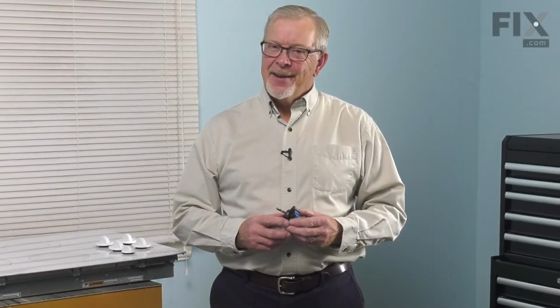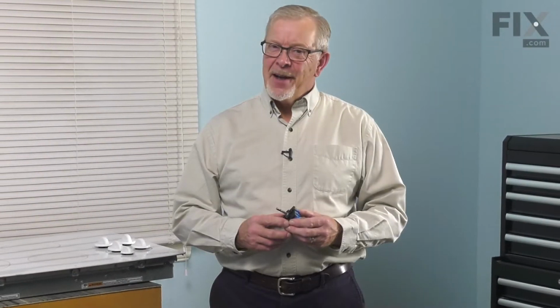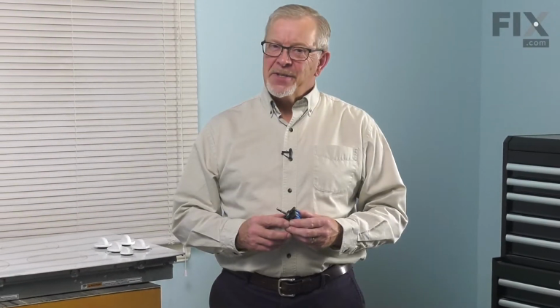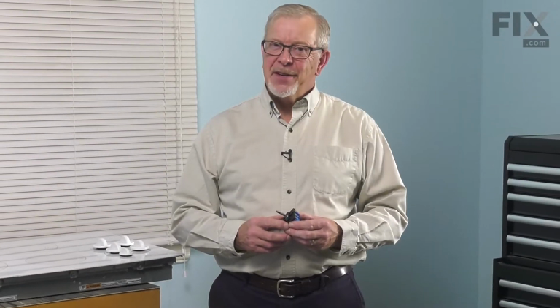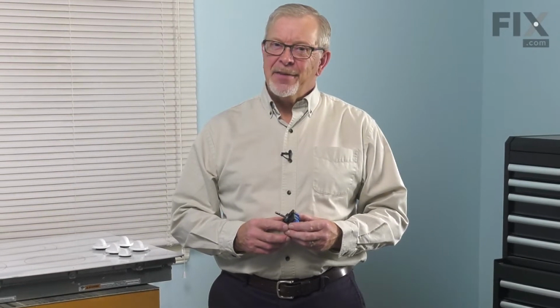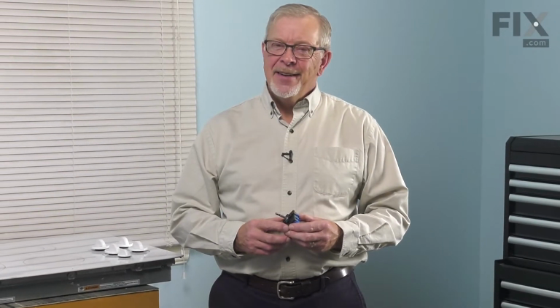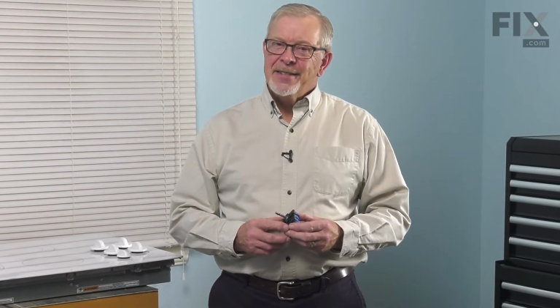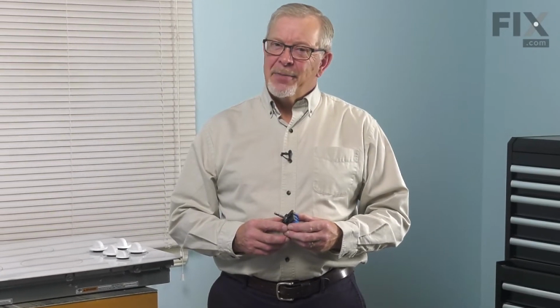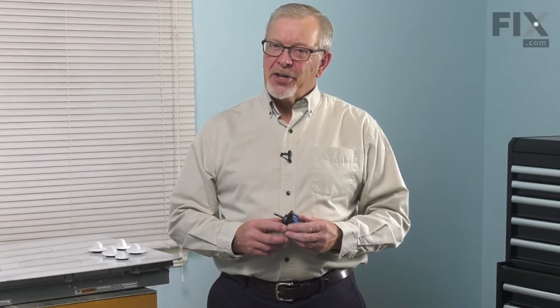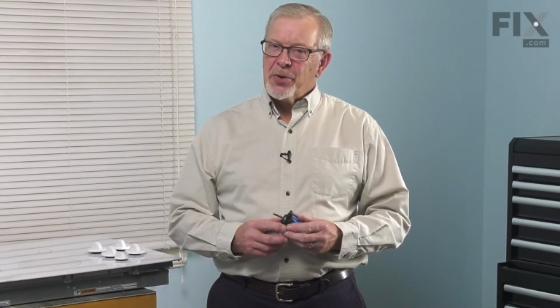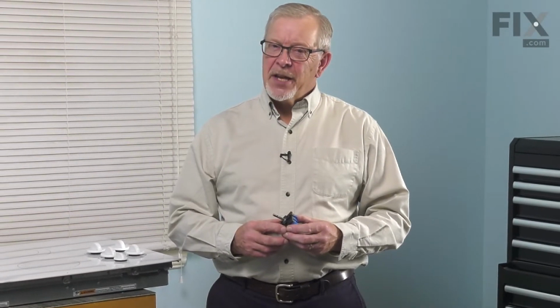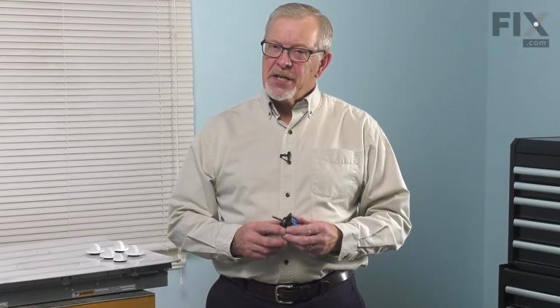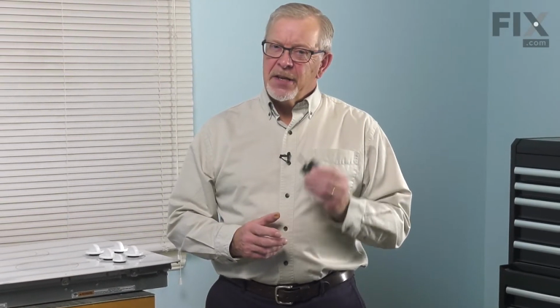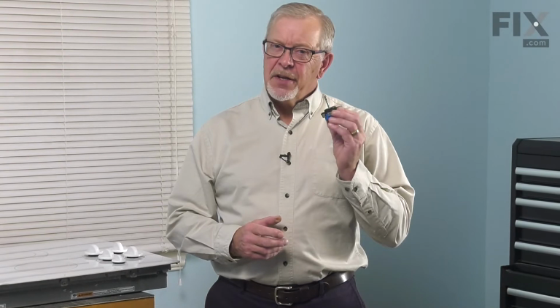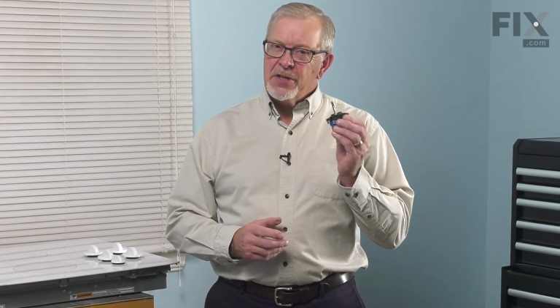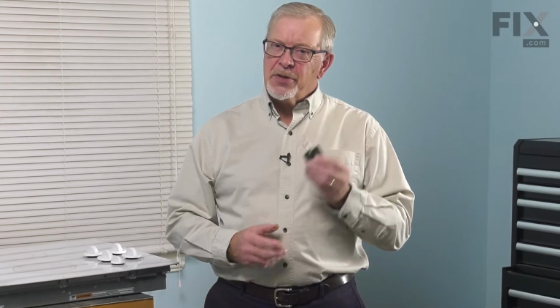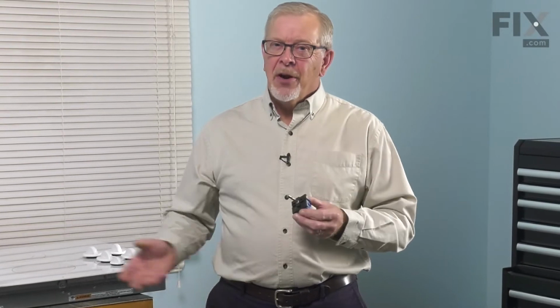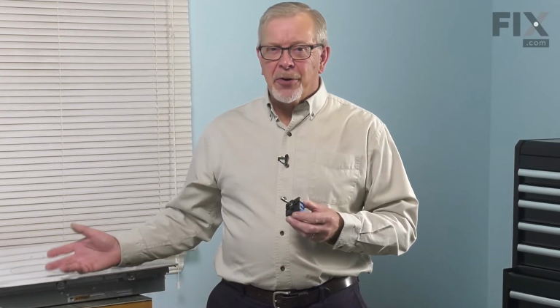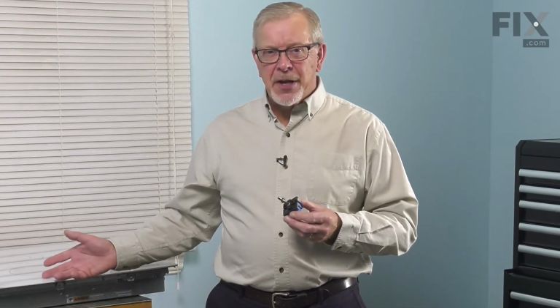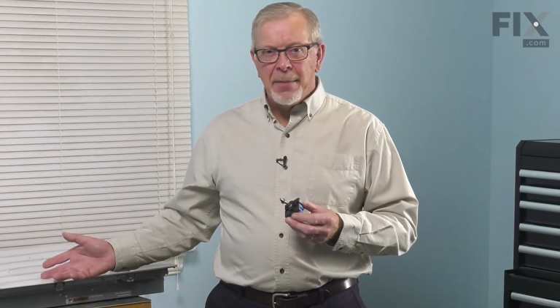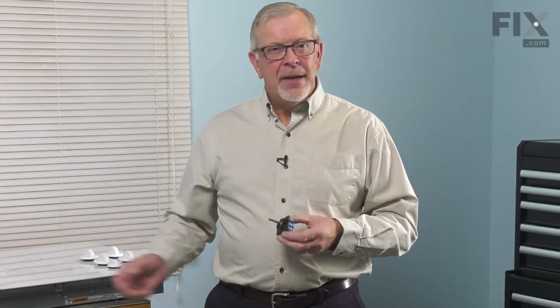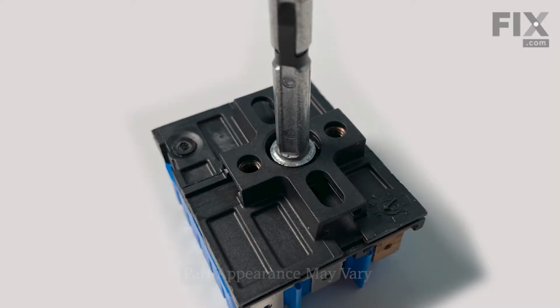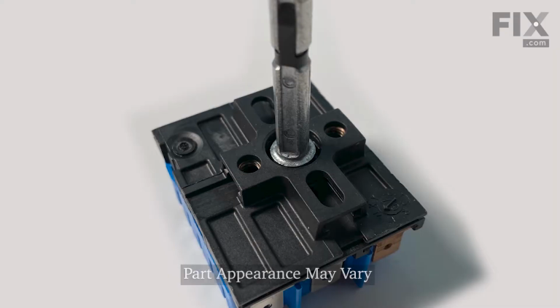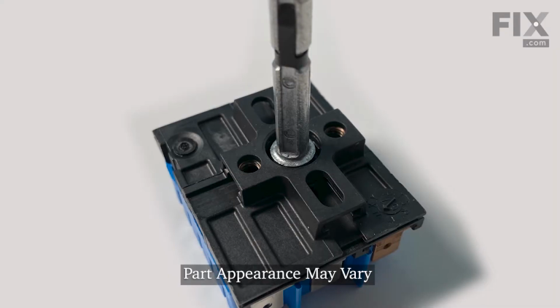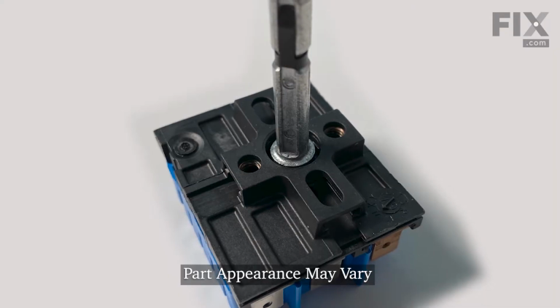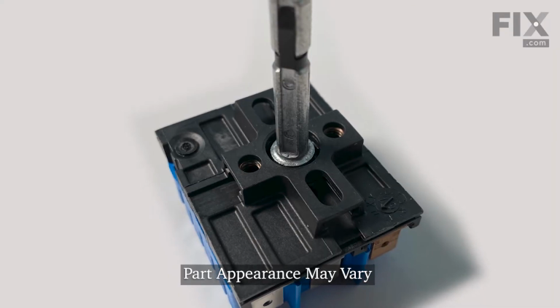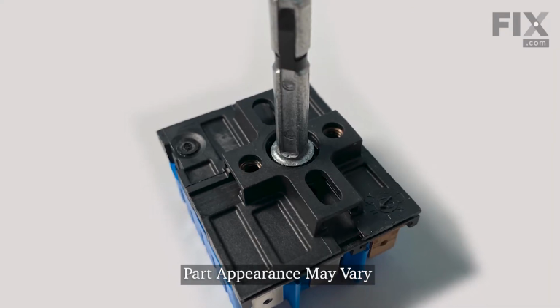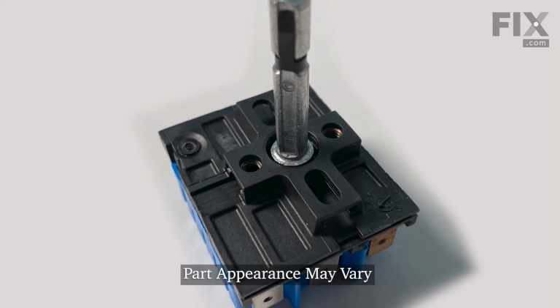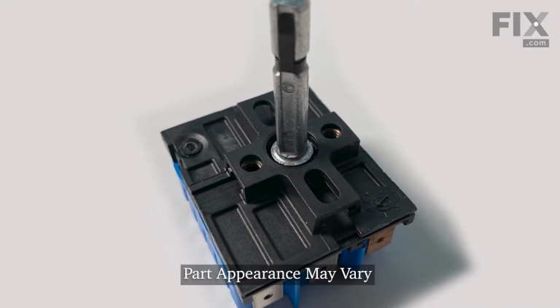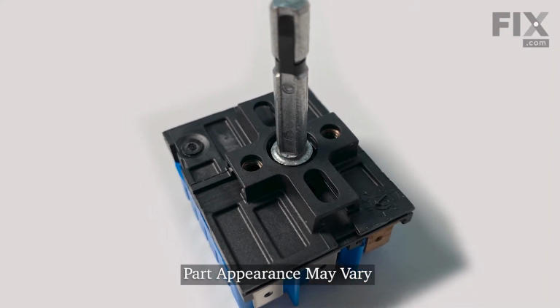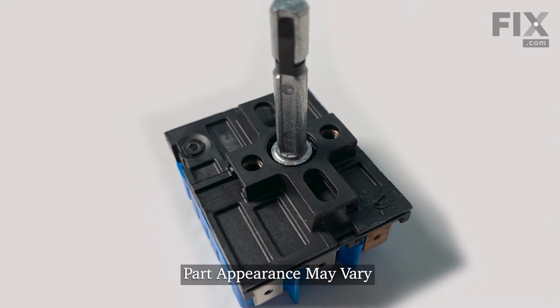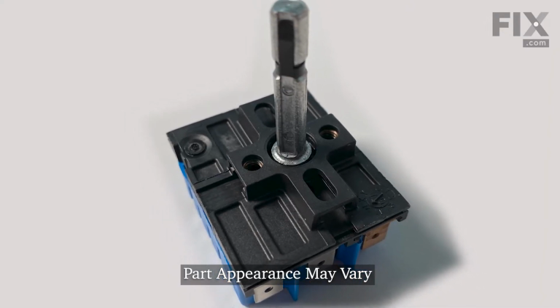Hi, it's Steve. Today, we'd like to show you how to change the infinite heat switch on your cooktop. It's a really easy repair. Let me show you how we do it.